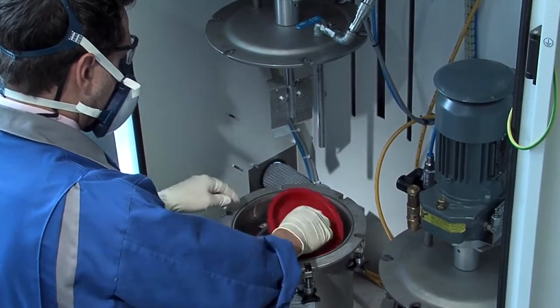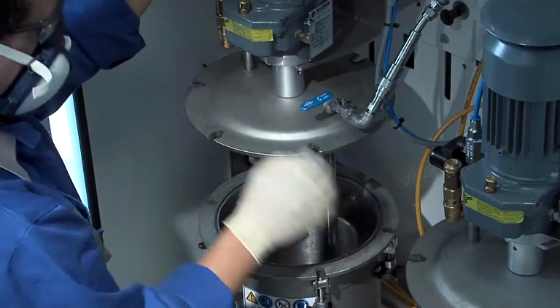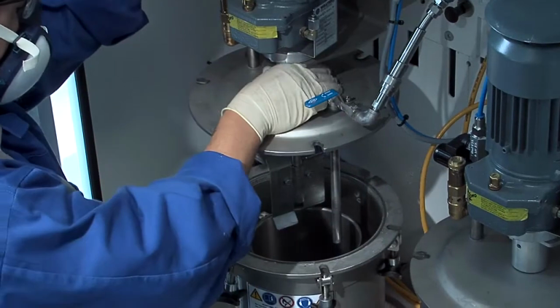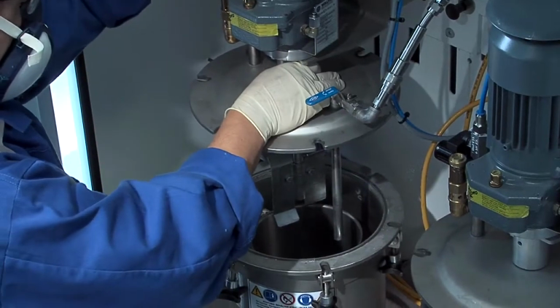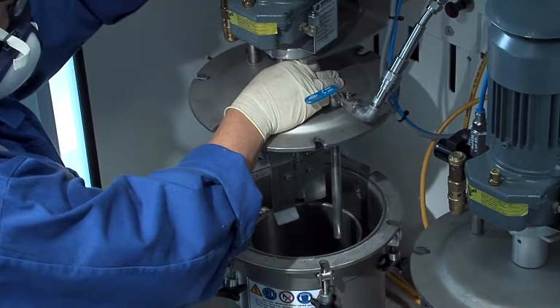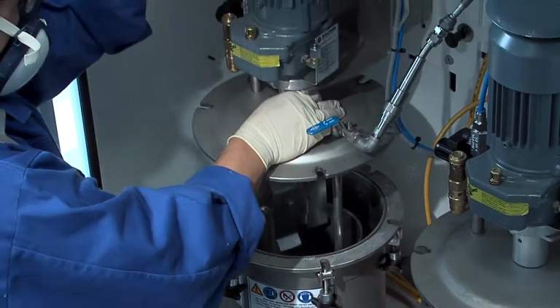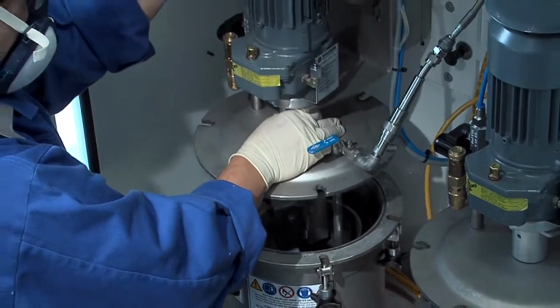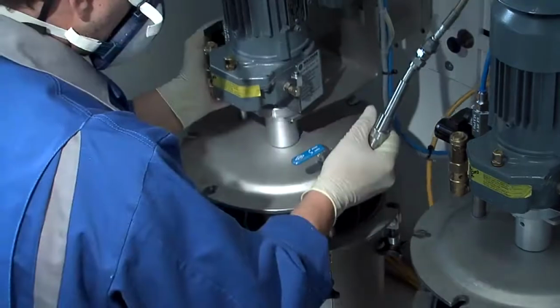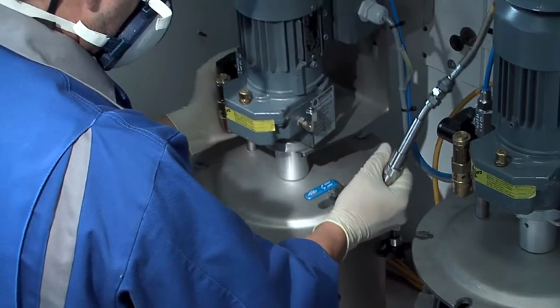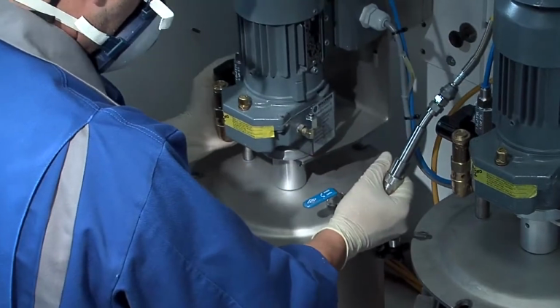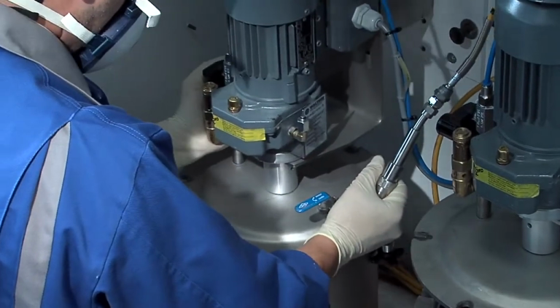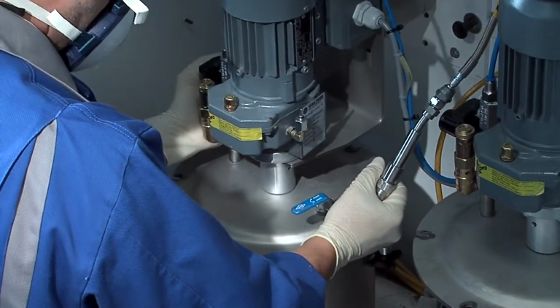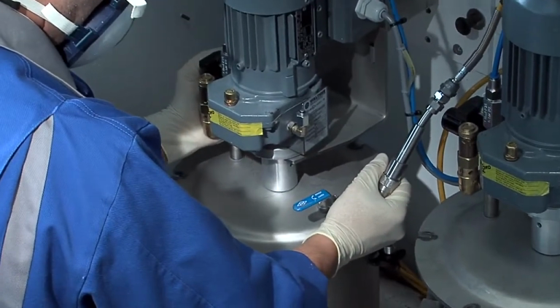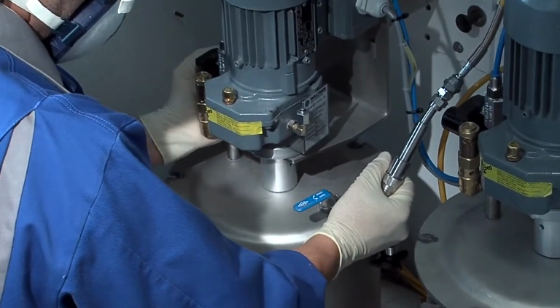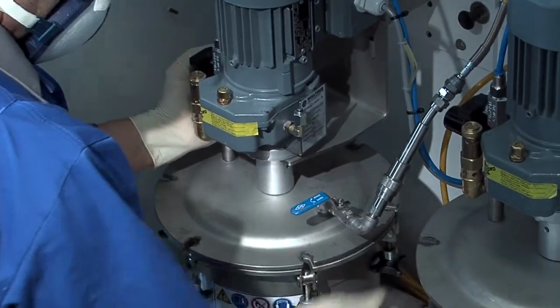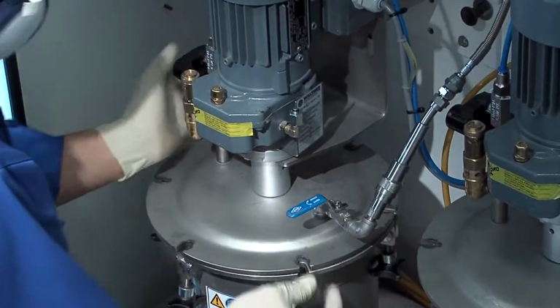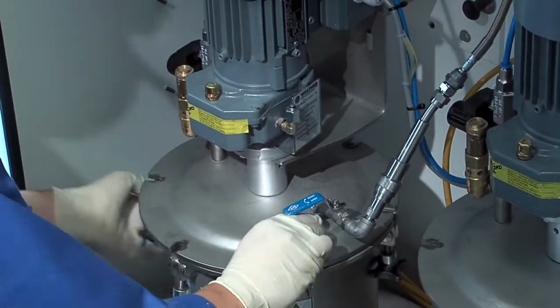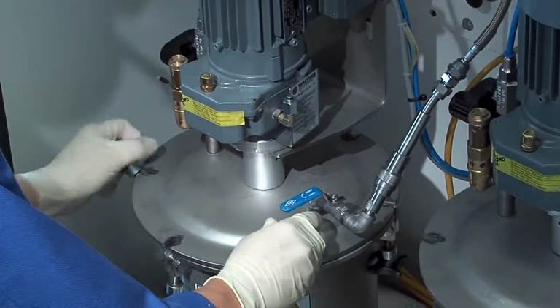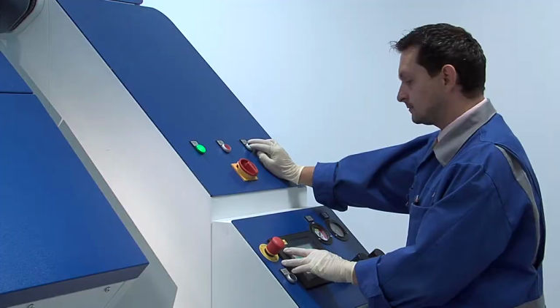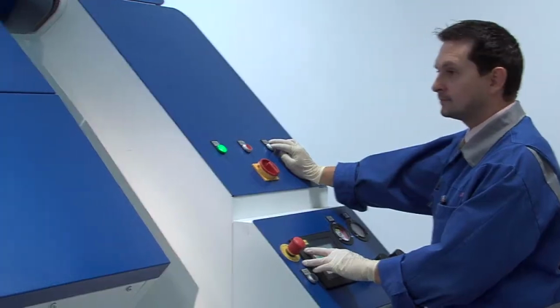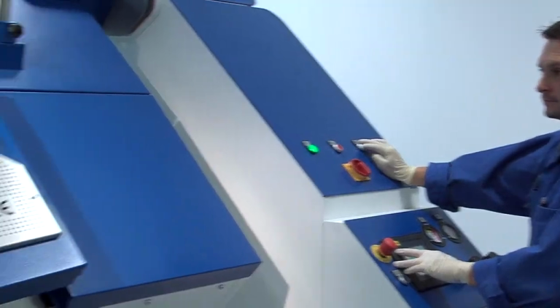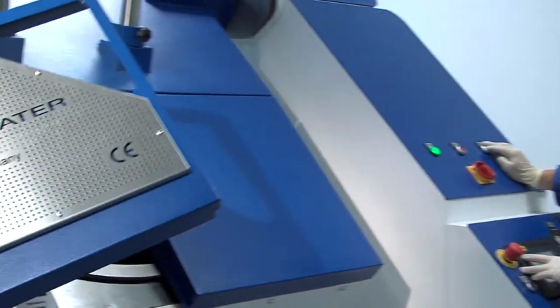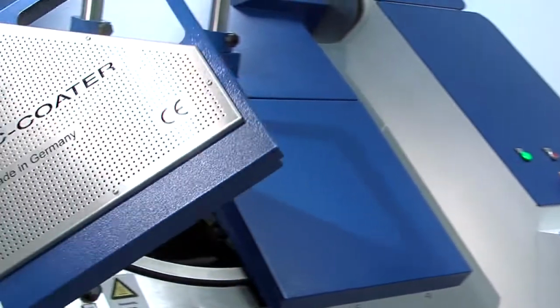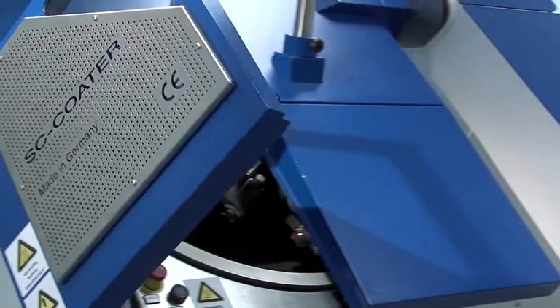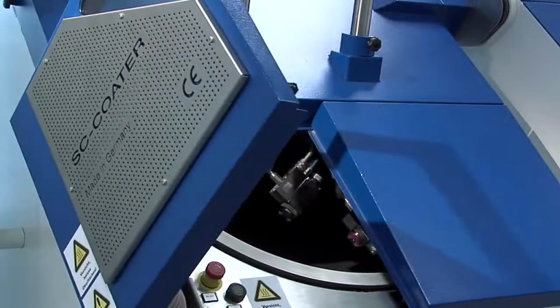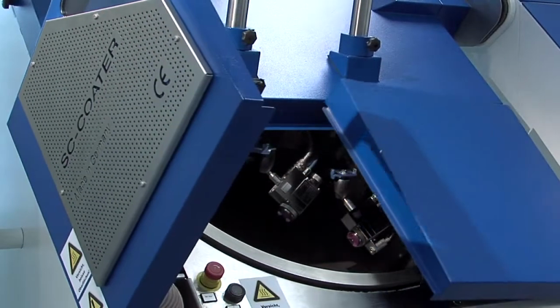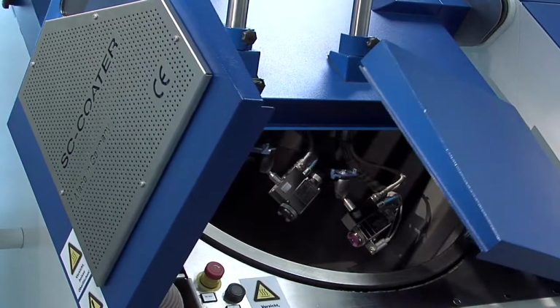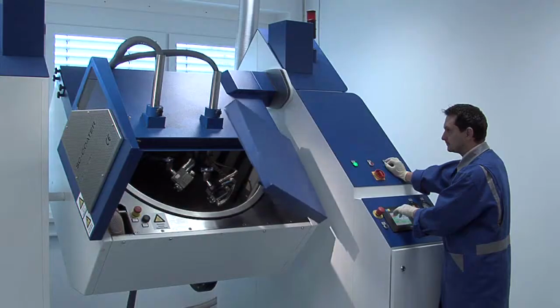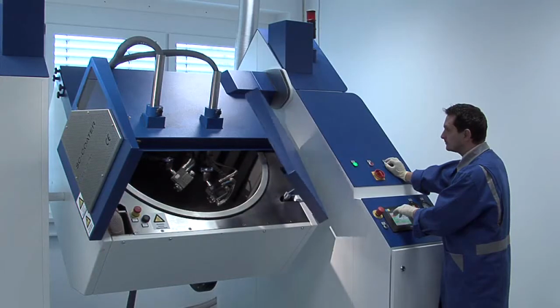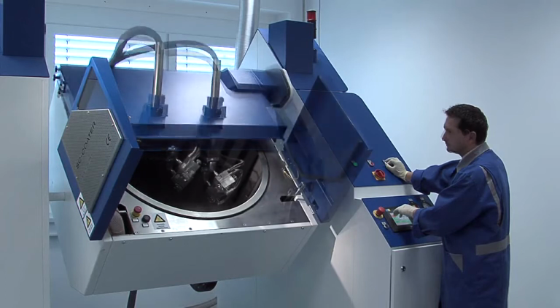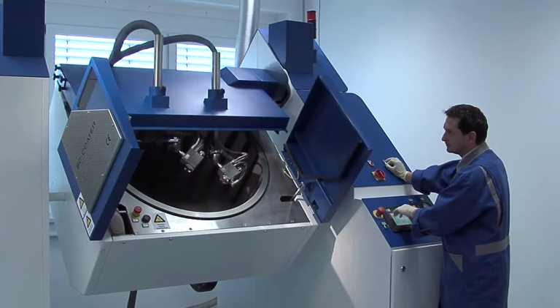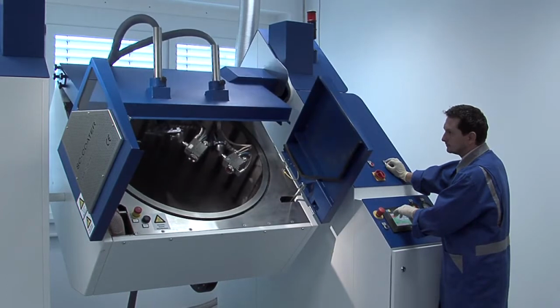The coating chamber with pressure reservoirs is connected to the SC Coater exhaust air system and assures optimum security. Intelligent monitoring functions eliminate risks to the operator without restricting his or her freedom.